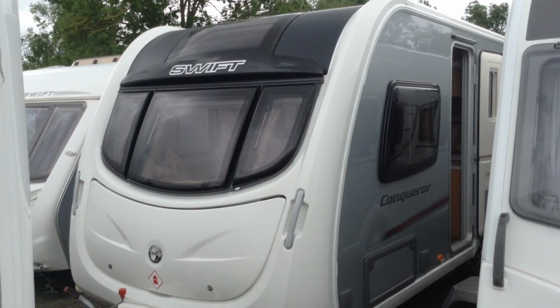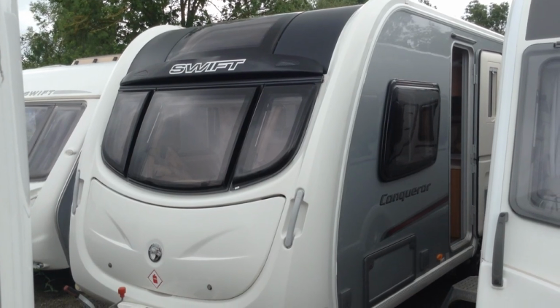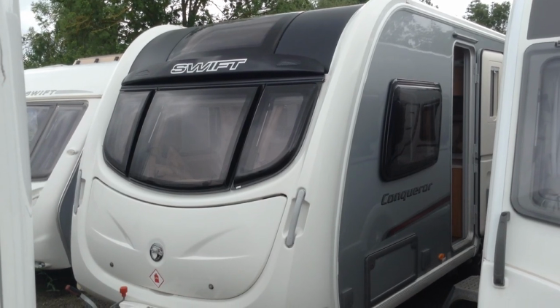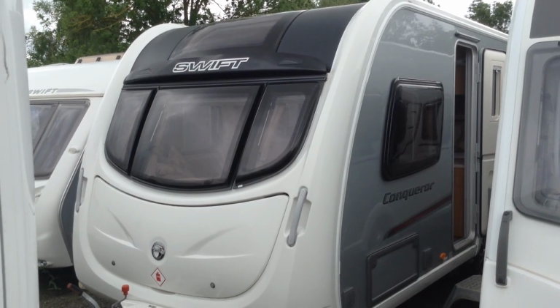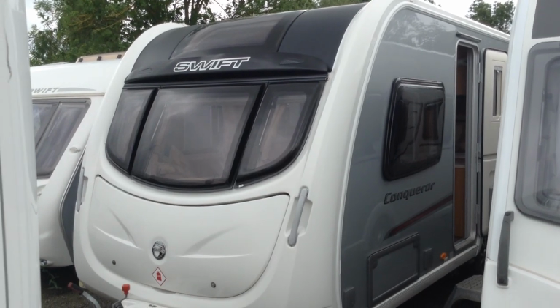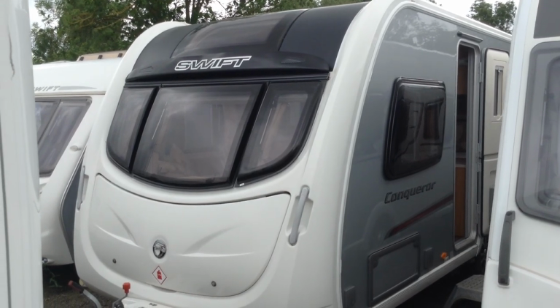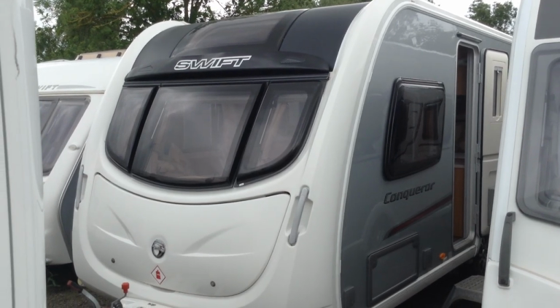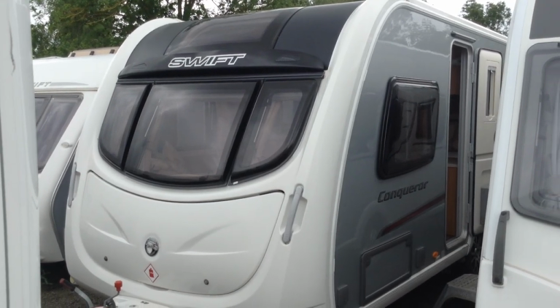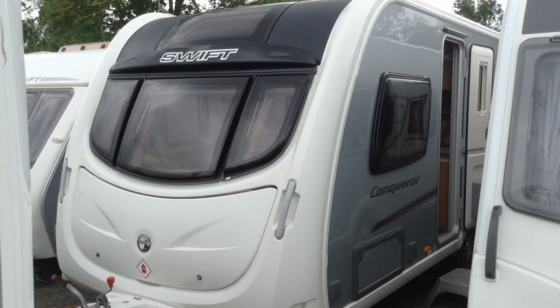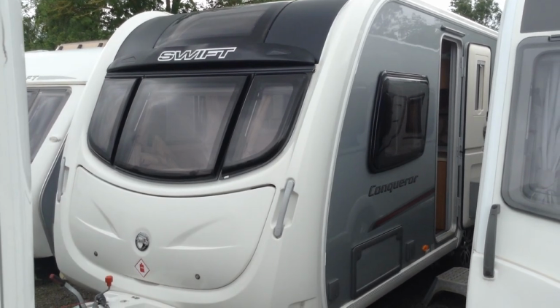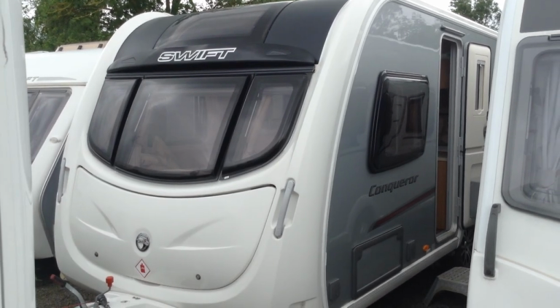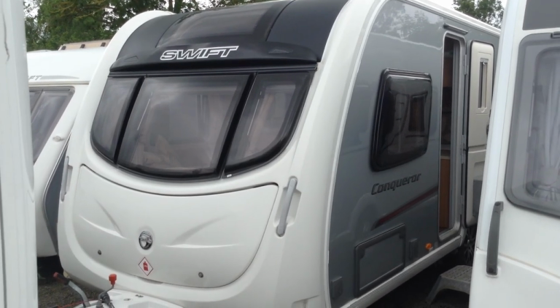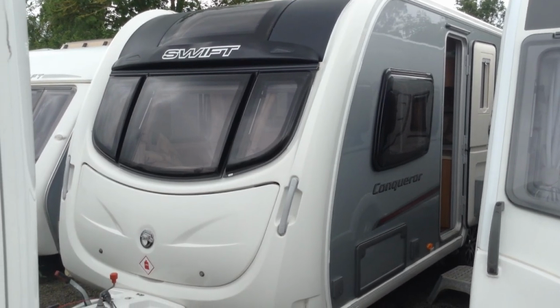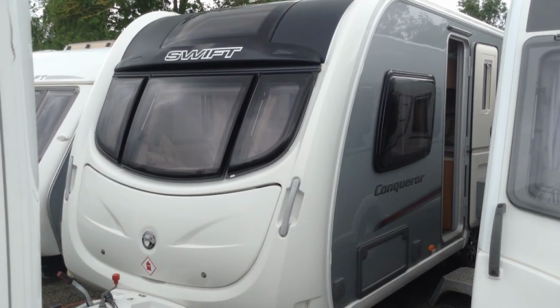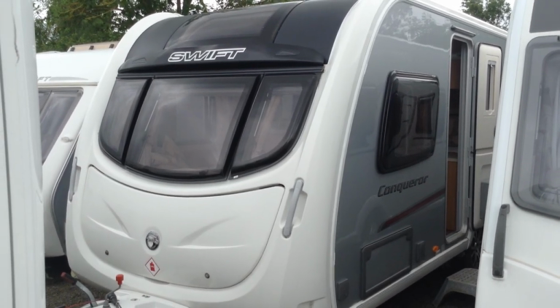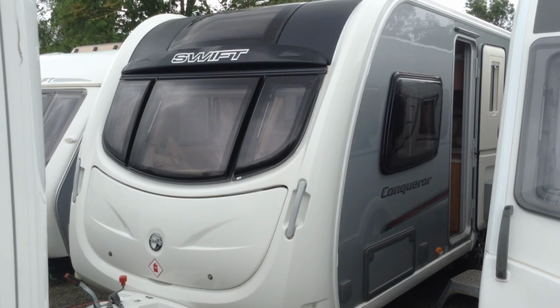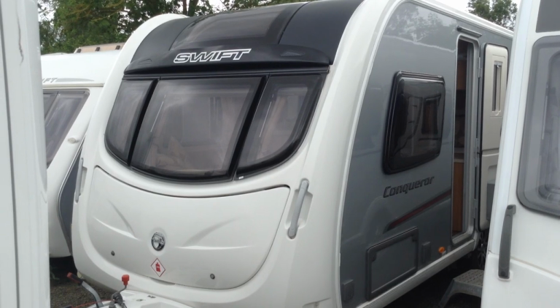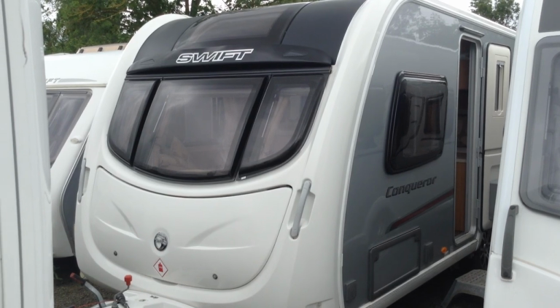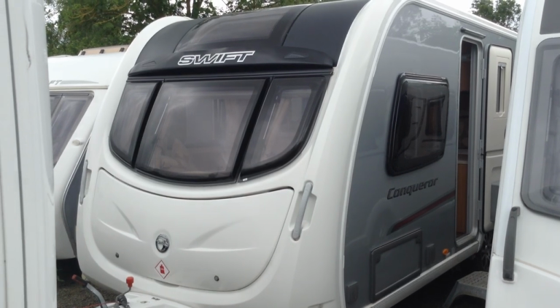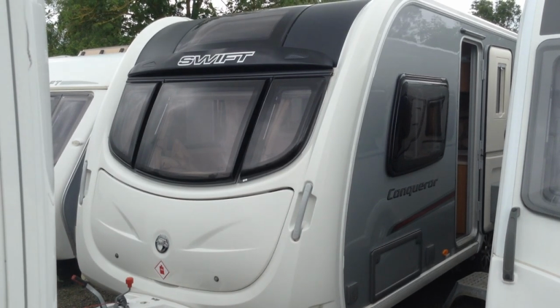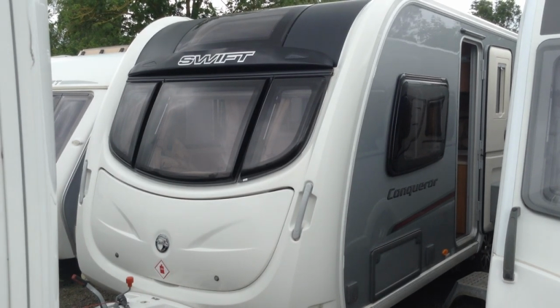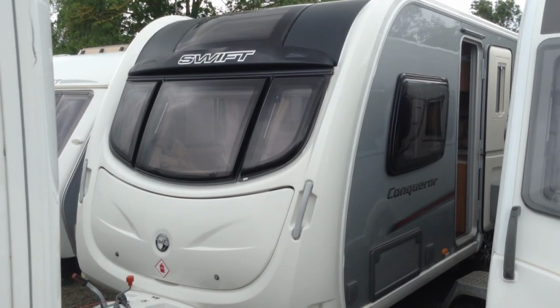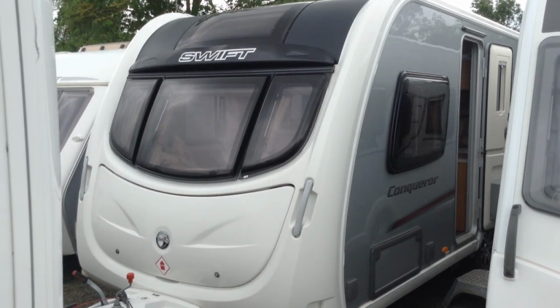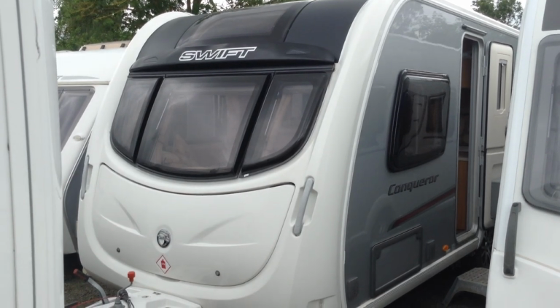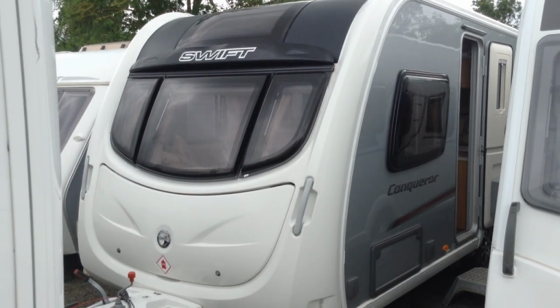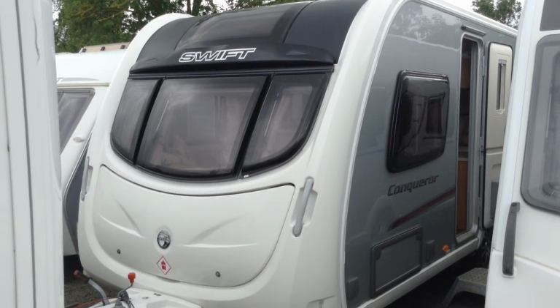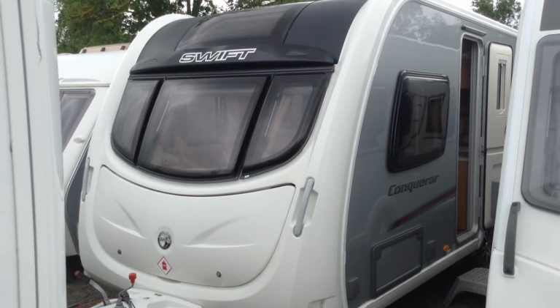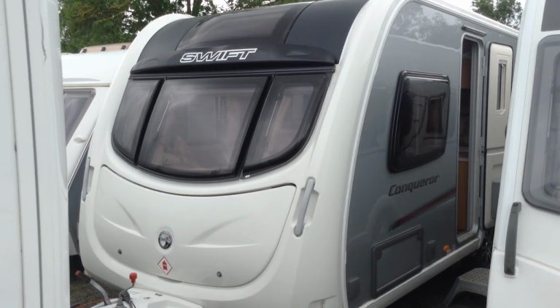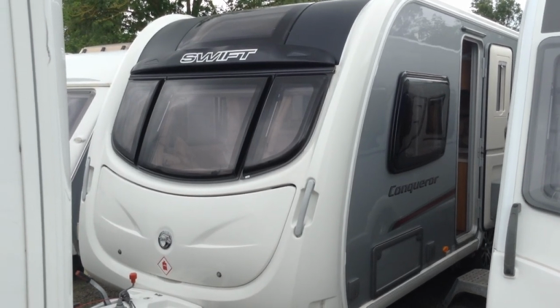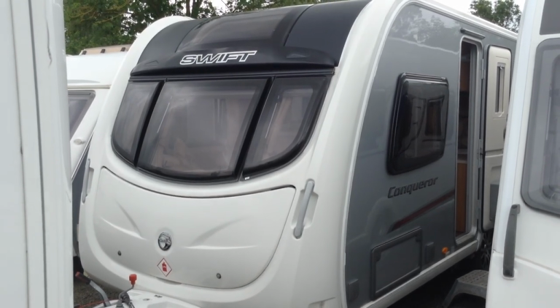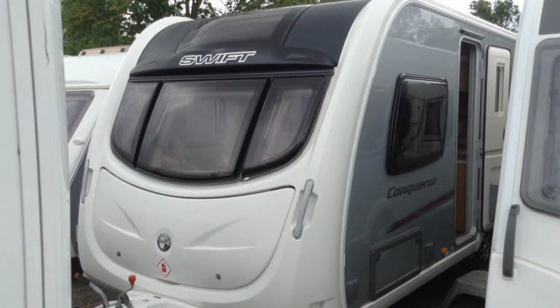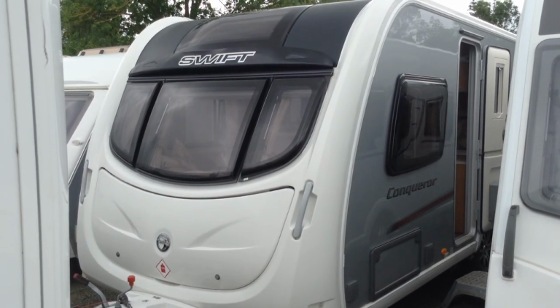Hi, it's Garret, Broadlane Leisure. Today I'm going to show you around this 2012 Swift Conquer 570. It's absolutely immaculate, this caravan.